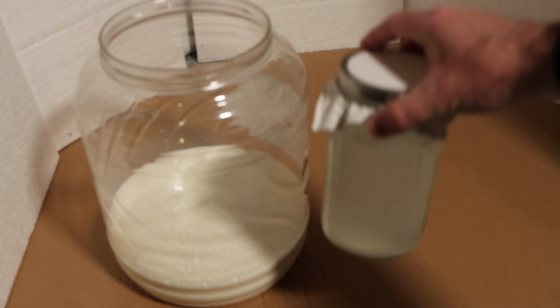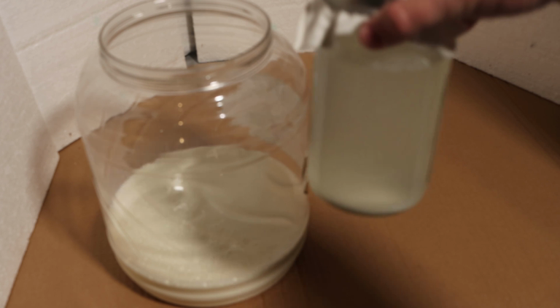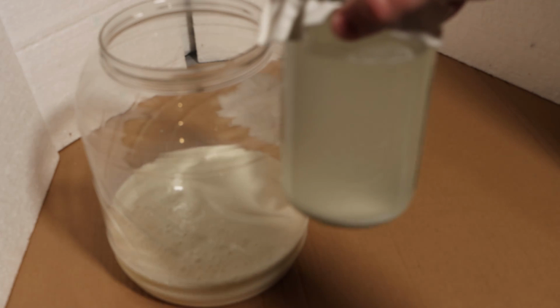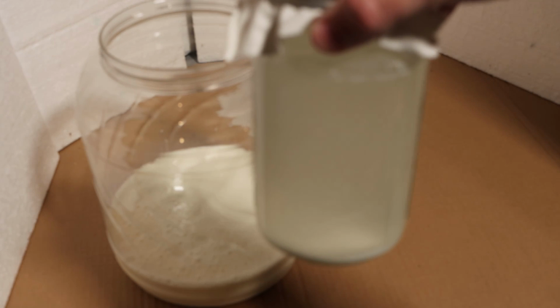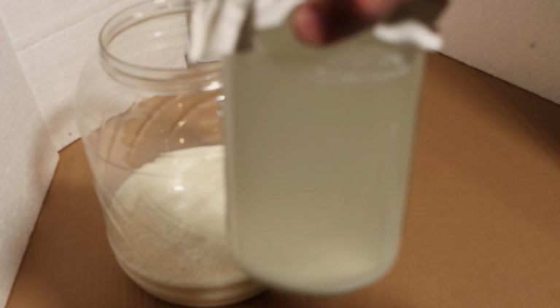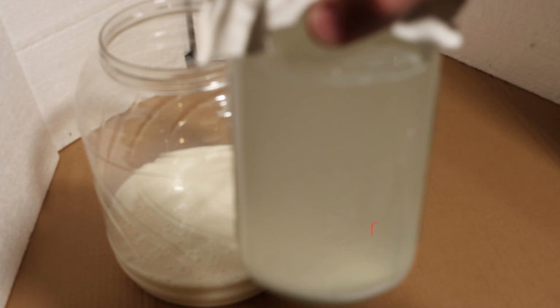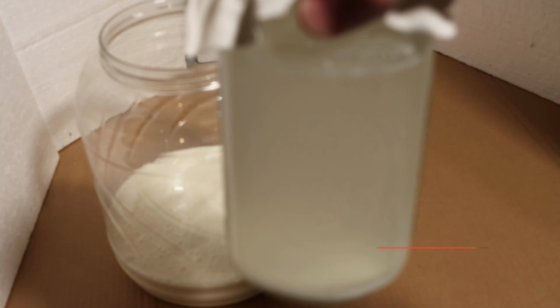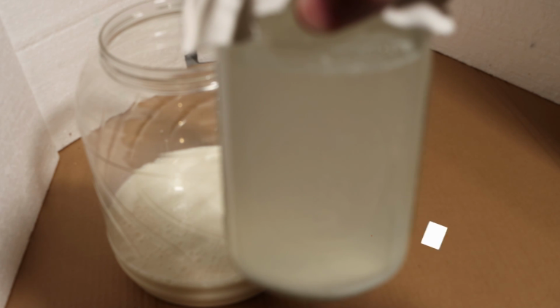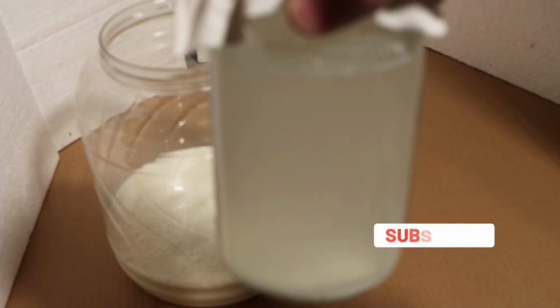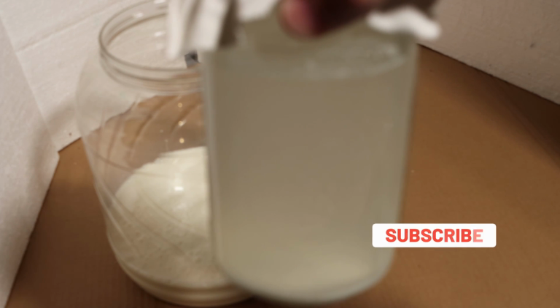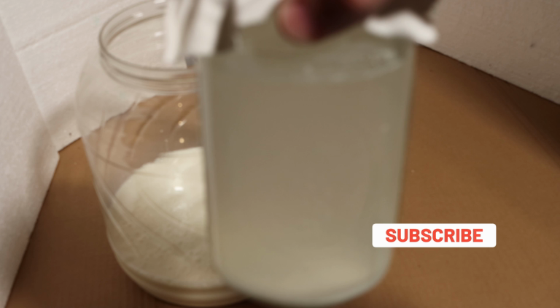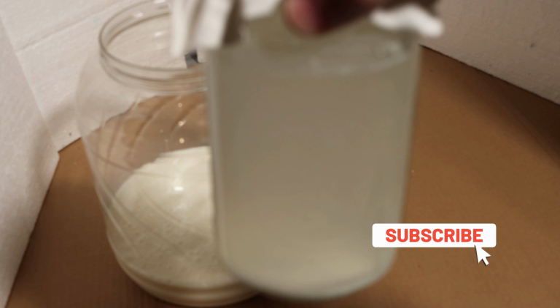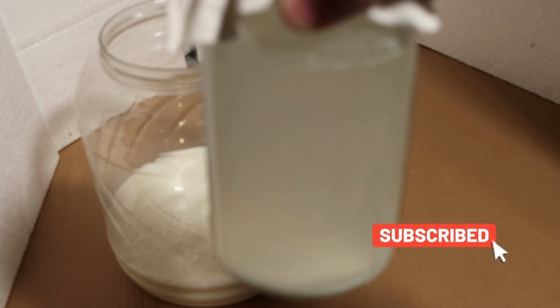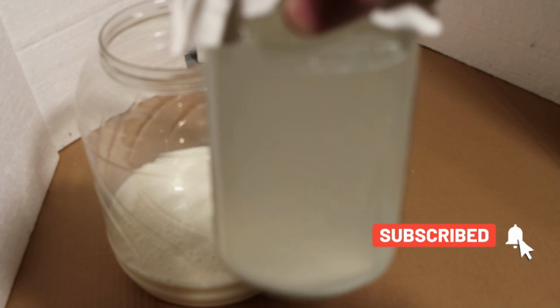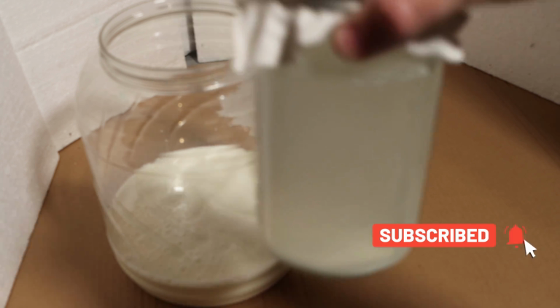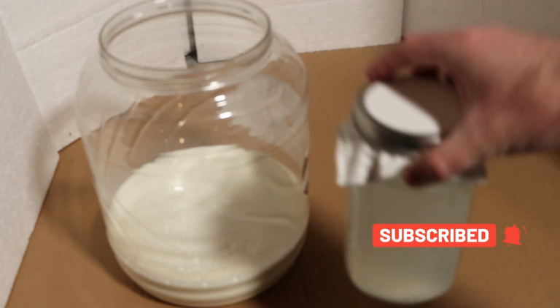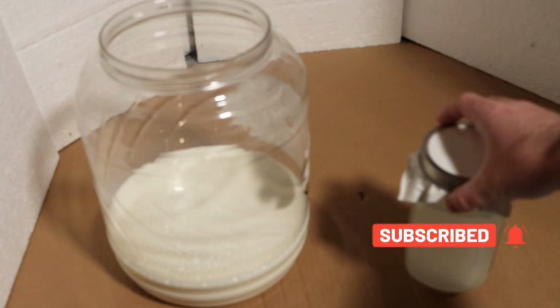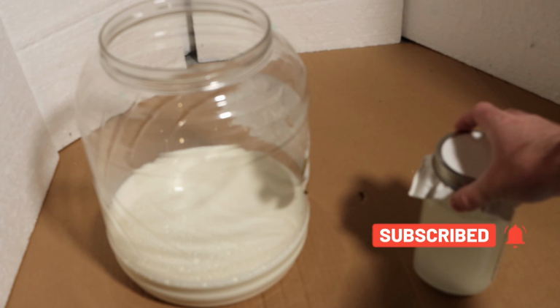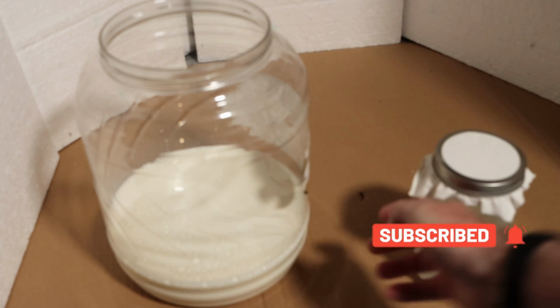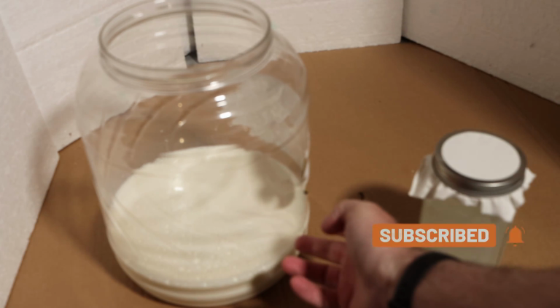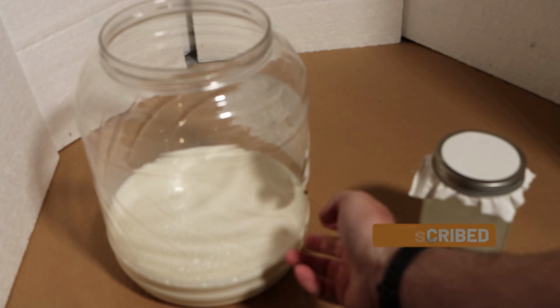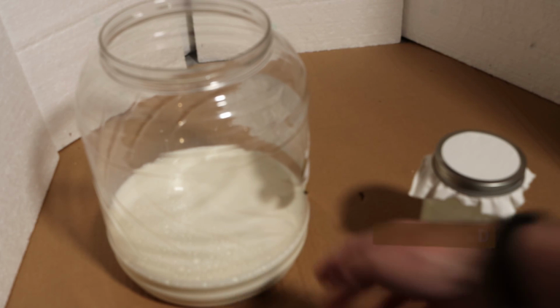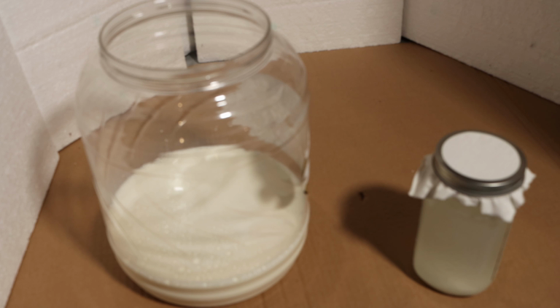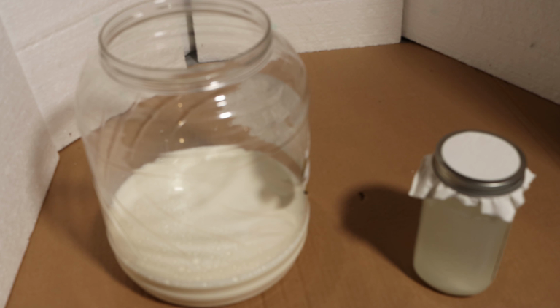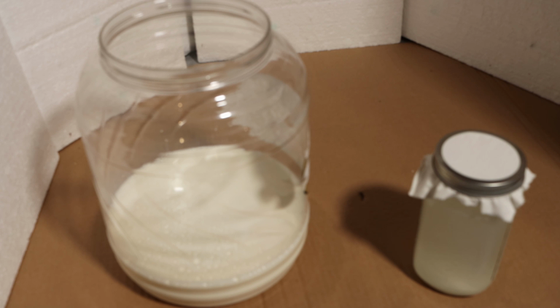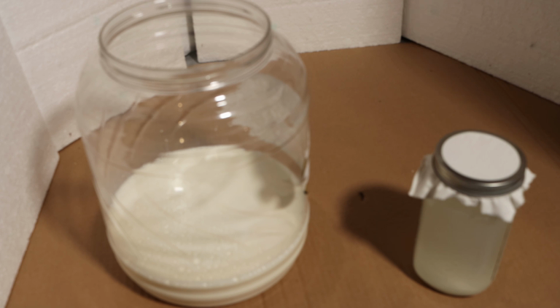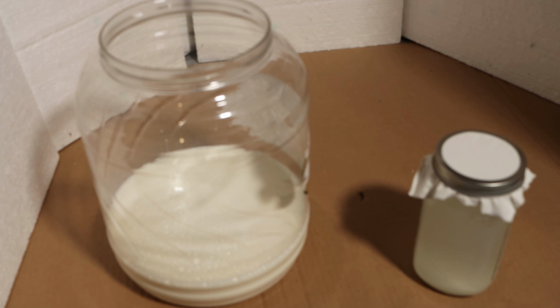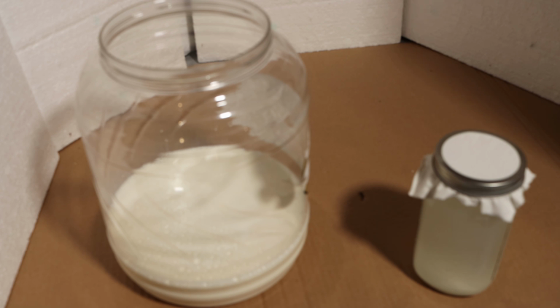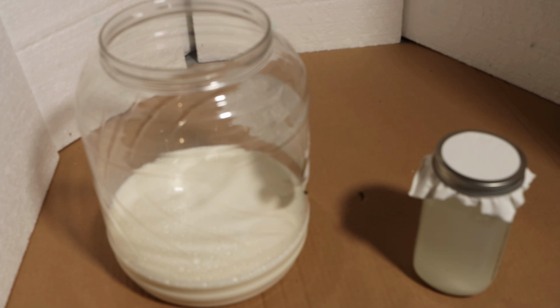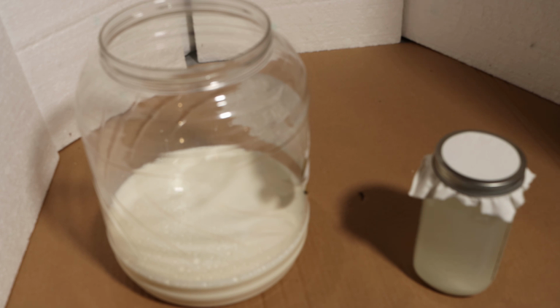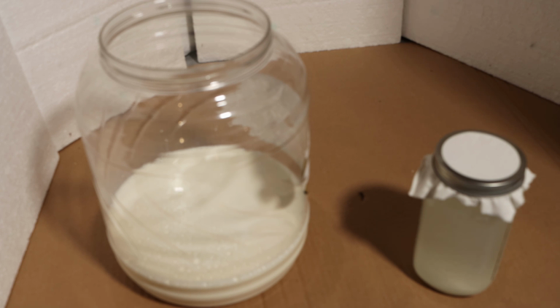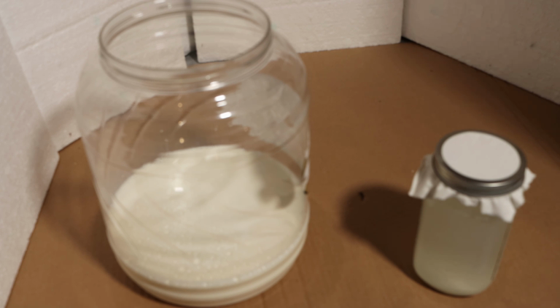Here it is at the end of that period. I'm sorry for this not being in focus, but my camera was not in automatic. I have a jug of milk here, which is a half gallon, and I'm going to pour in another half gallon to make it a full gallon of milk.